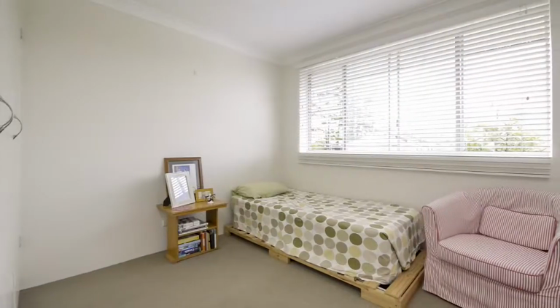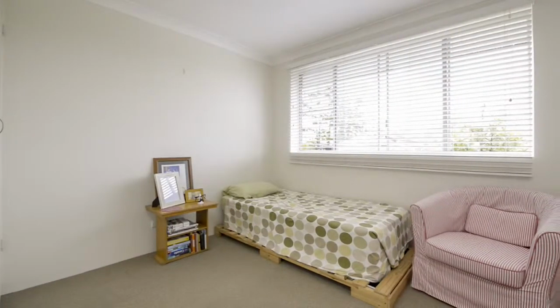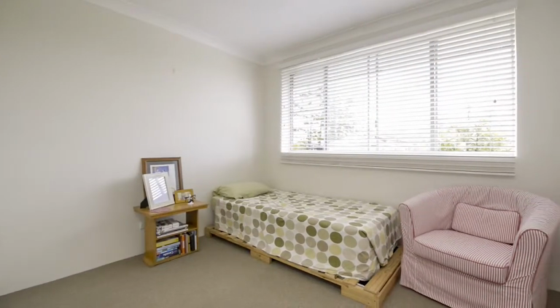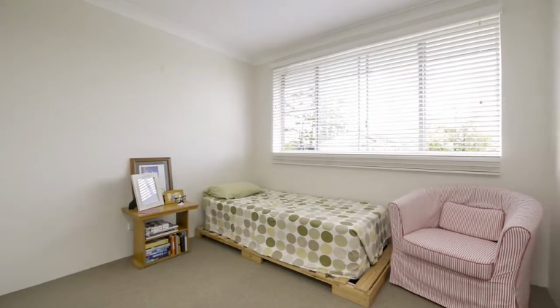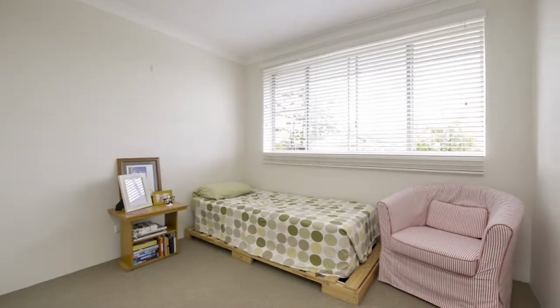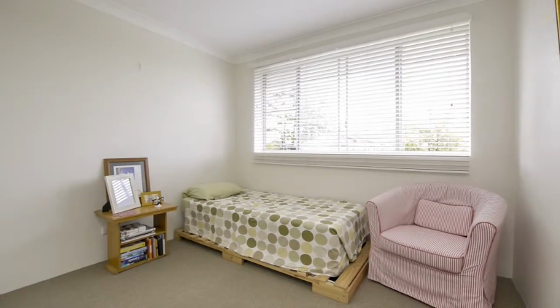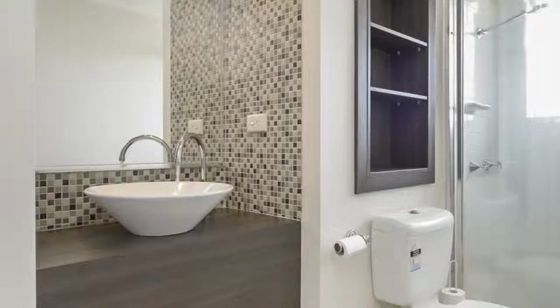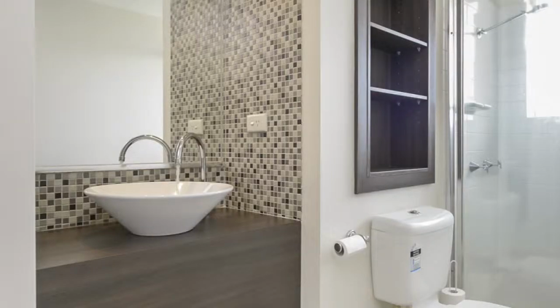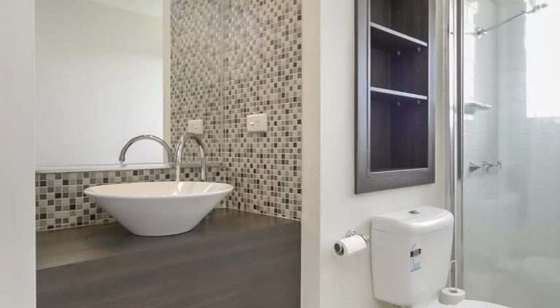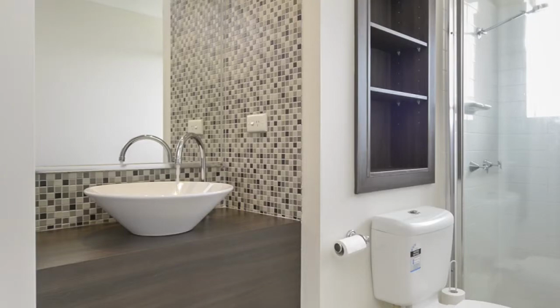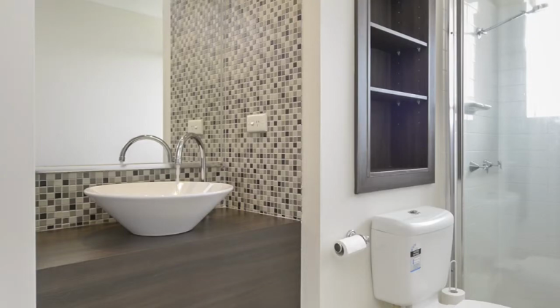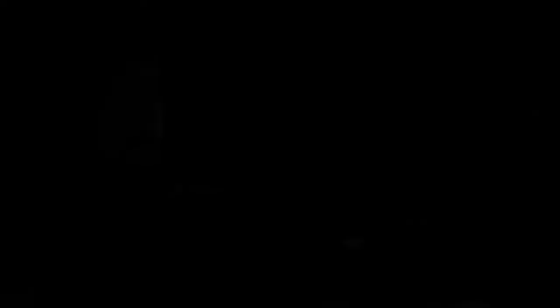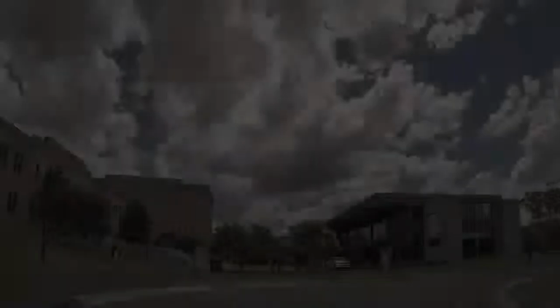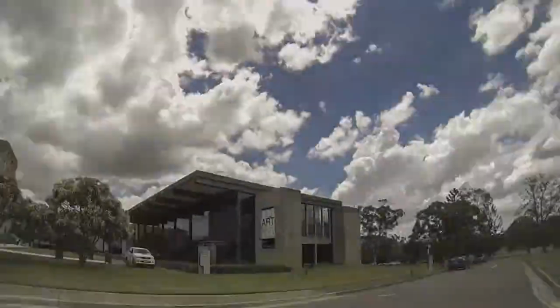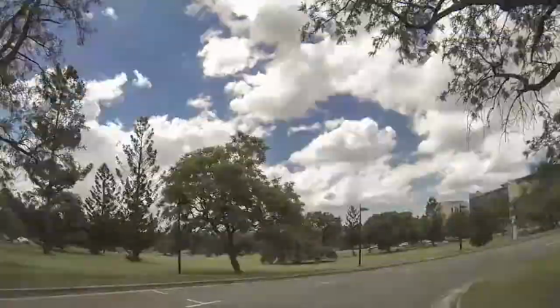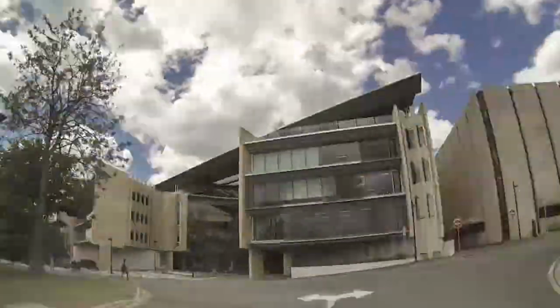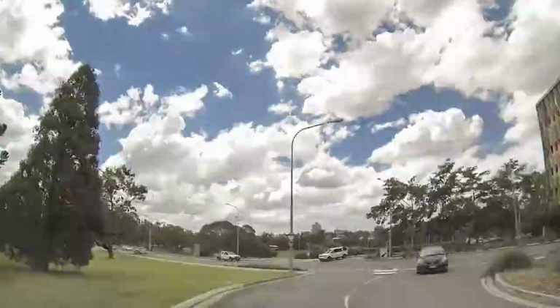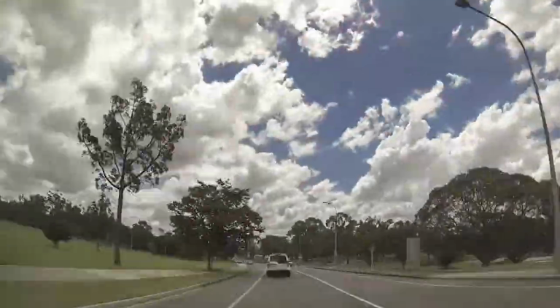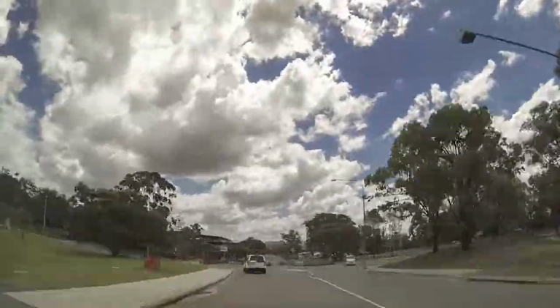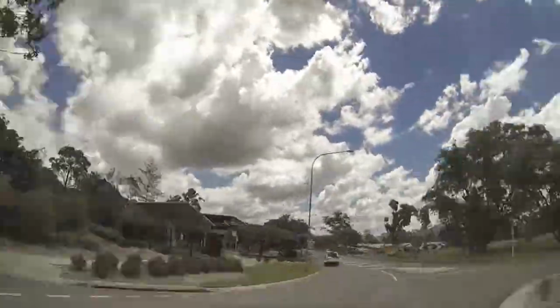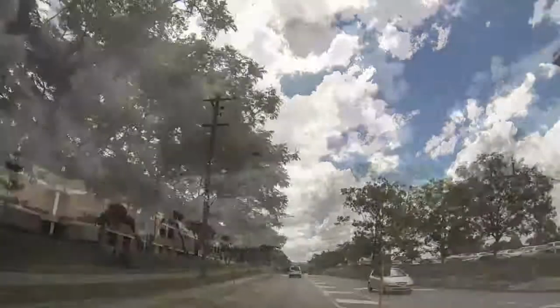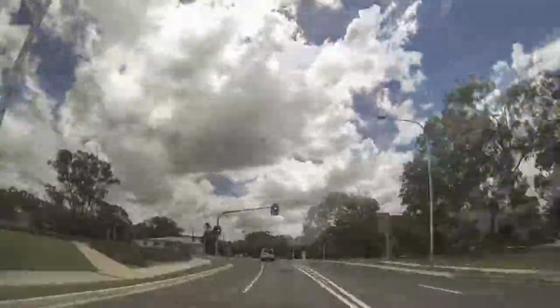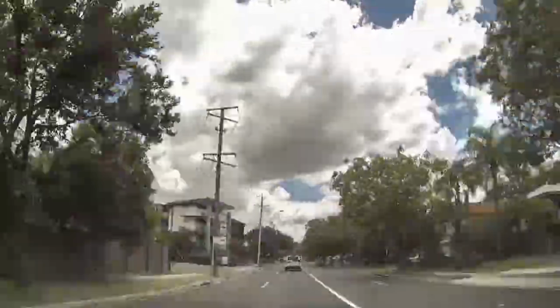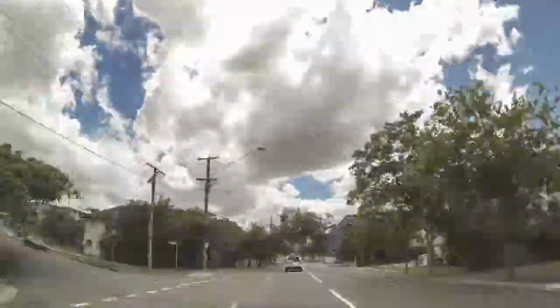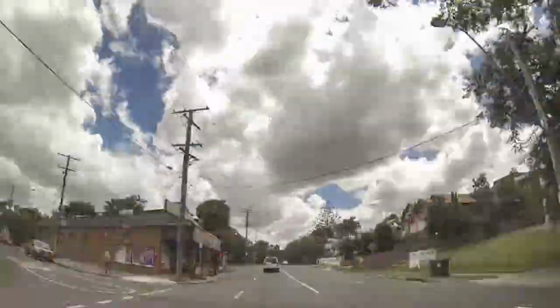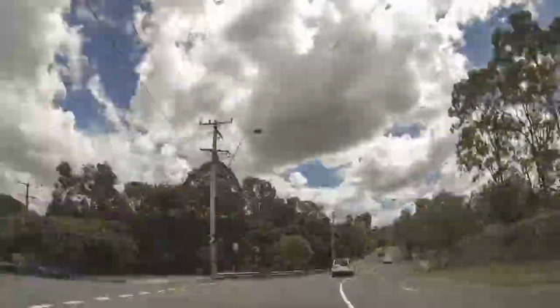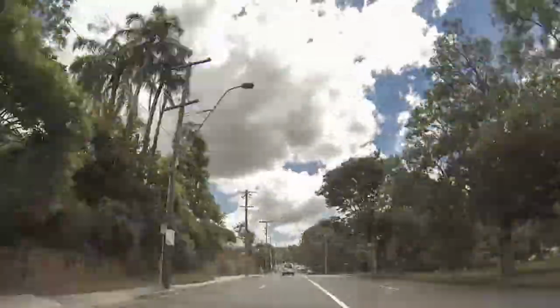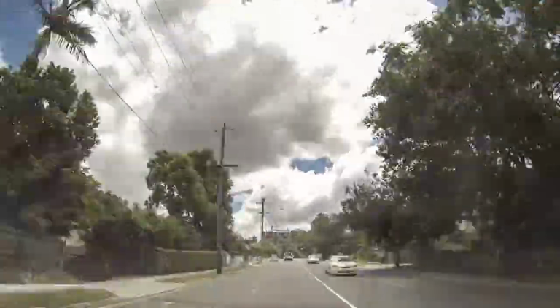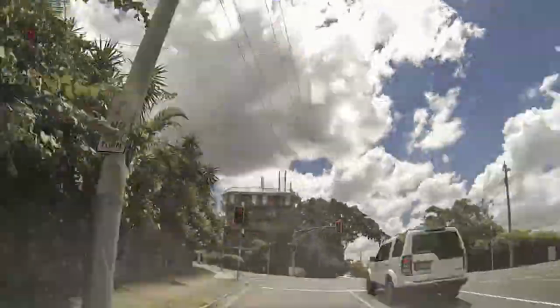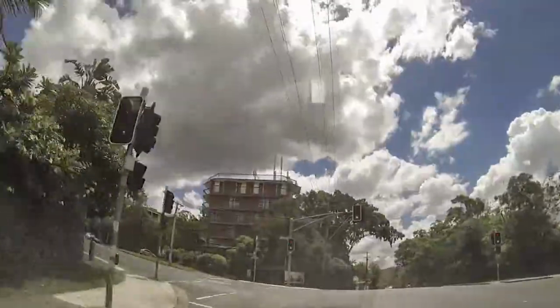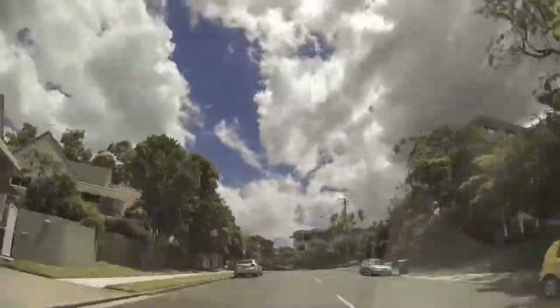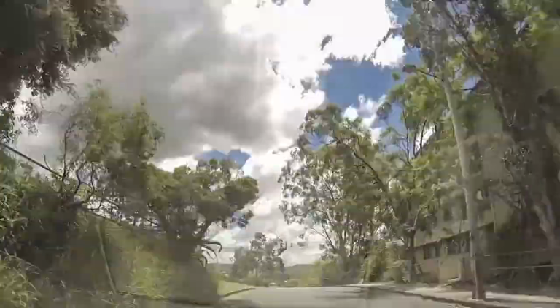Ideally located in St Lucia, you are perfectly positioned for either the University of Queensland or Toowong Village. The sellers are serious — this apartment is definitely being sold, so make the call and arrange your viewing time as this will not be available long.